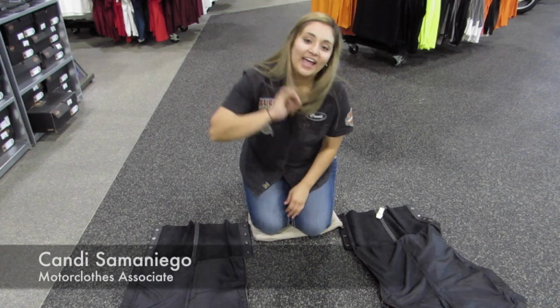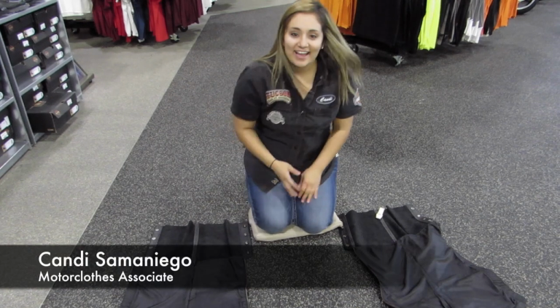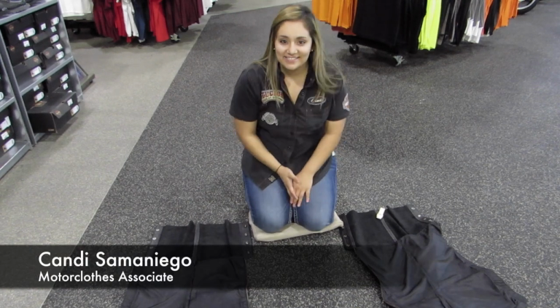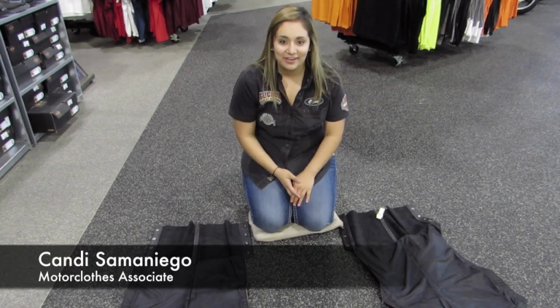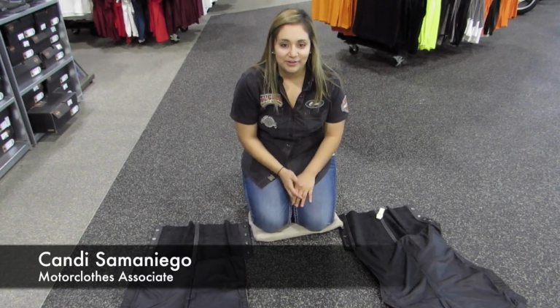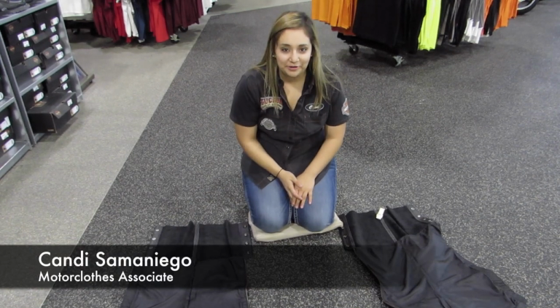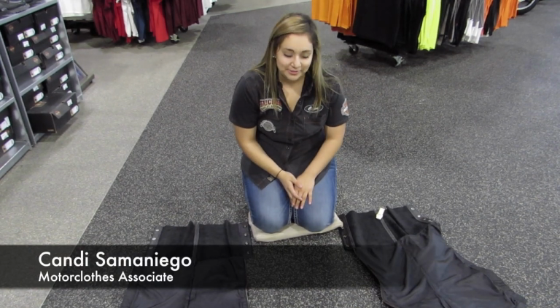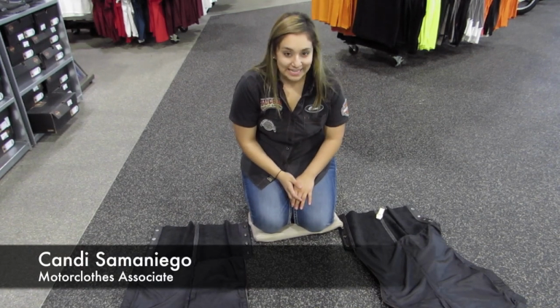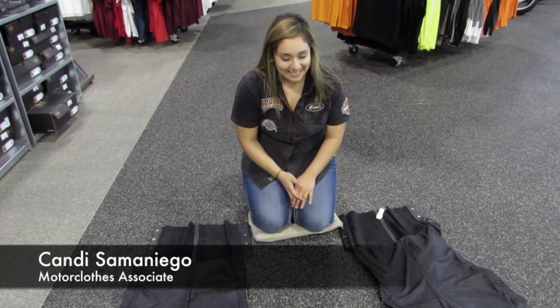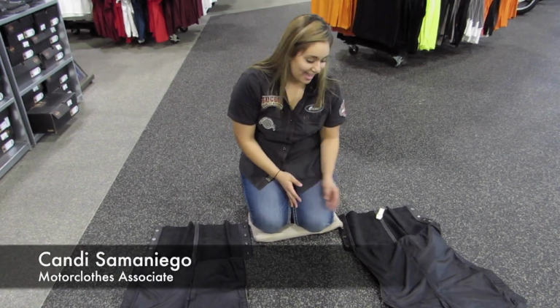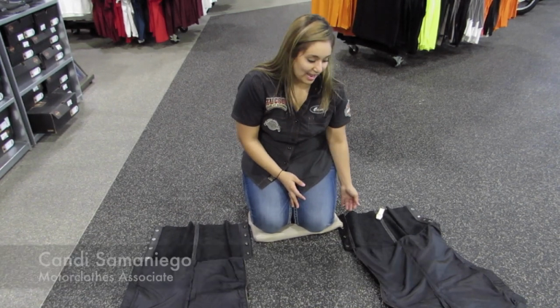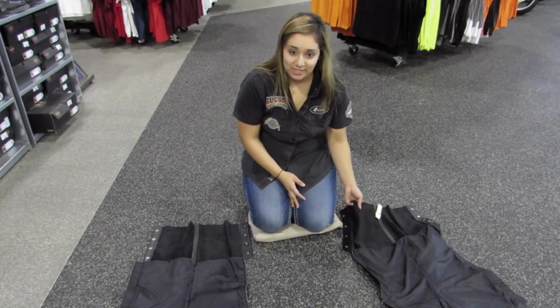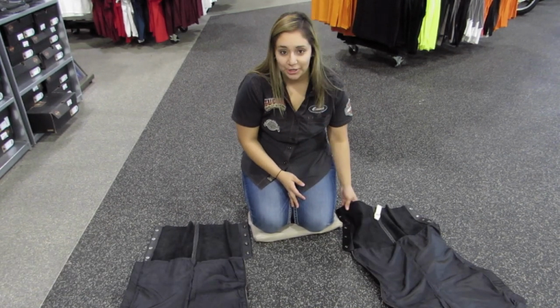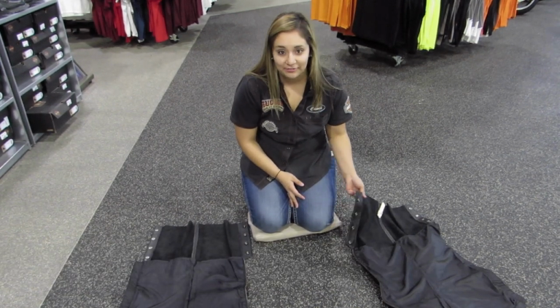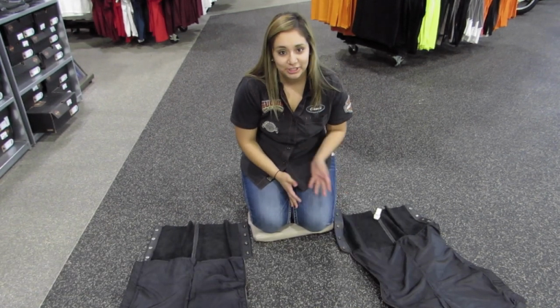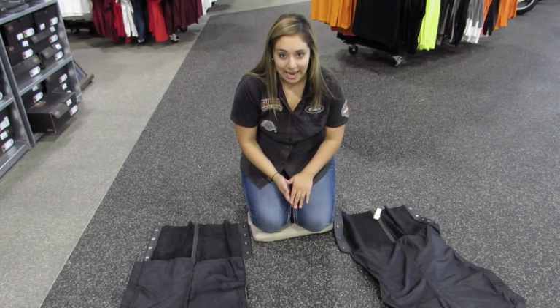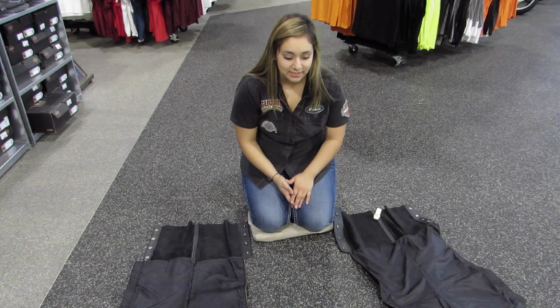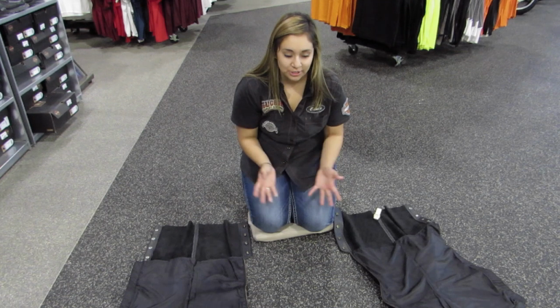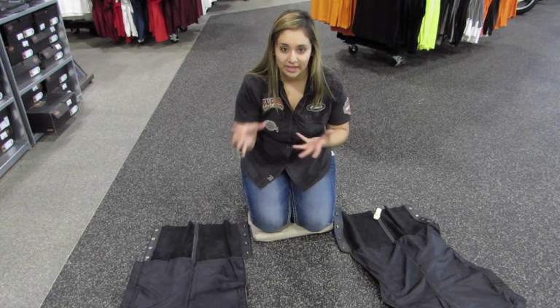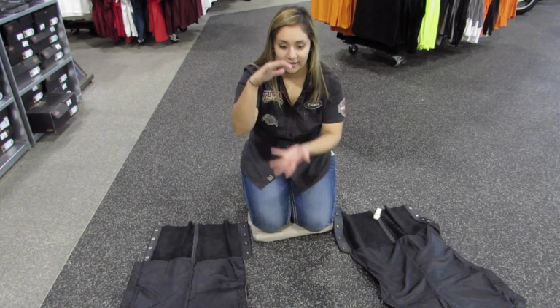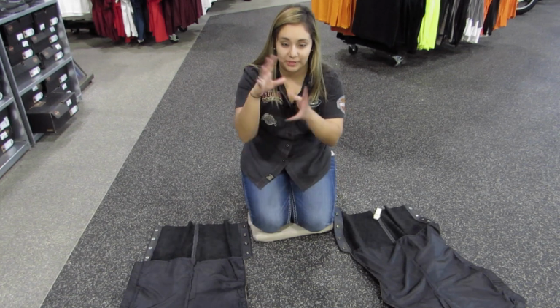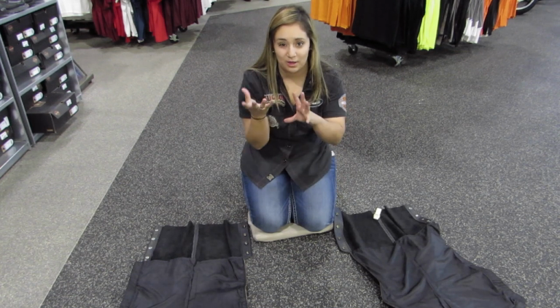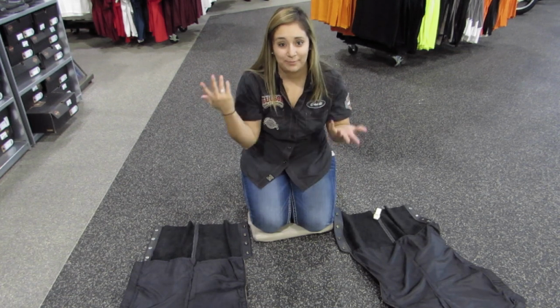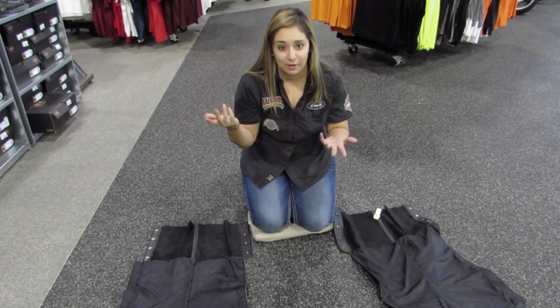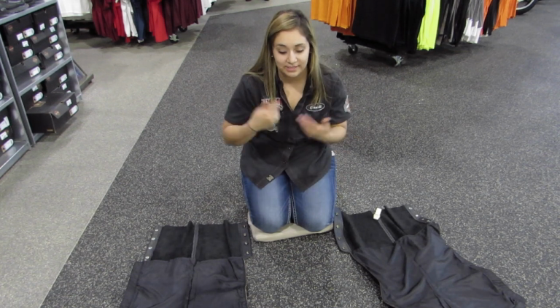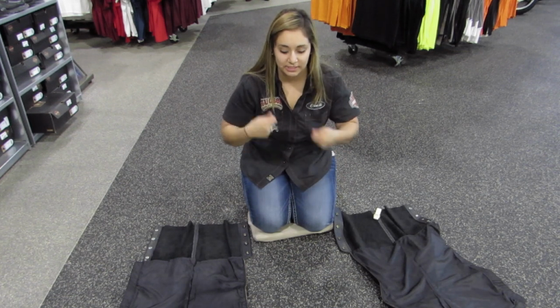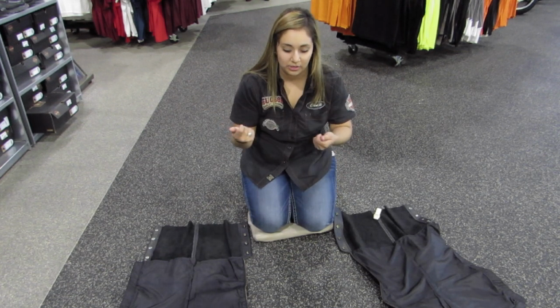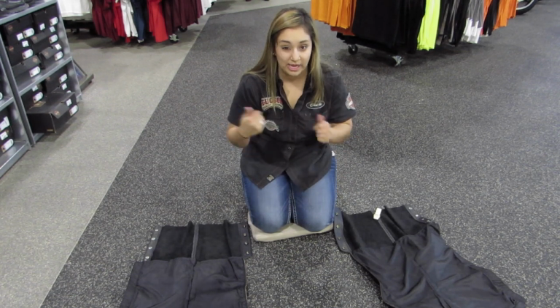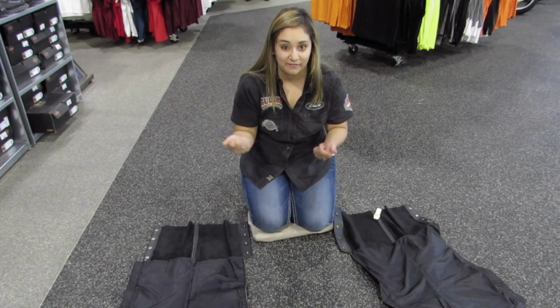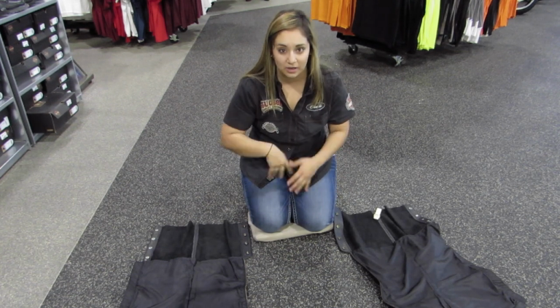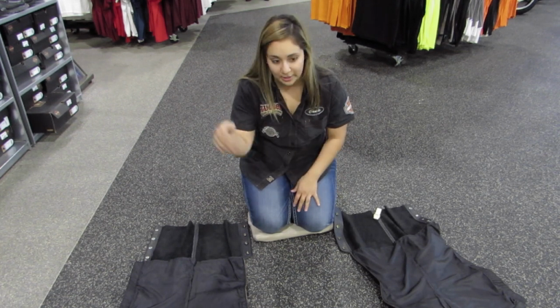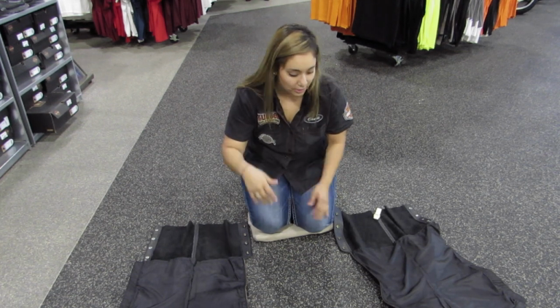Hey guys, it's Kendi over in water clothes again, and I wanted to show you how to fold your chaps so that they end up really slim and you pack them up. It's easier when you take them off as well because they're ready to go.